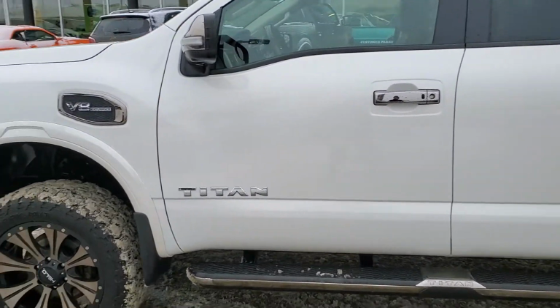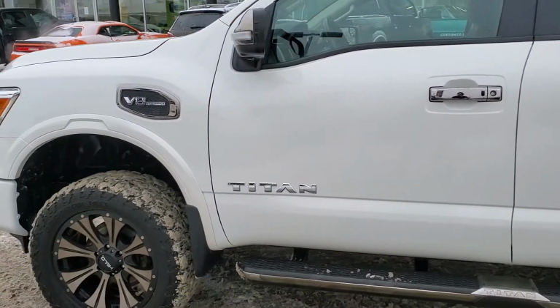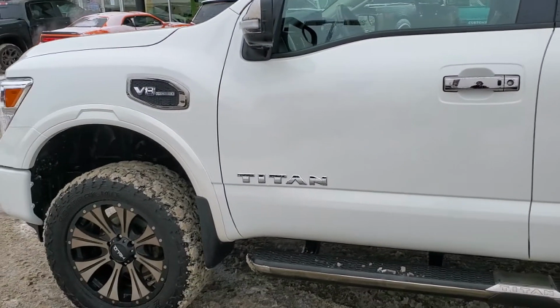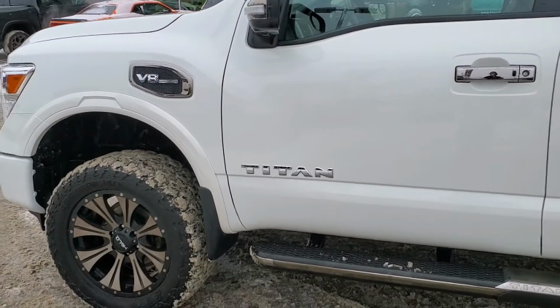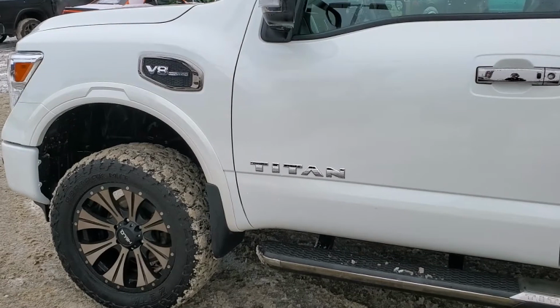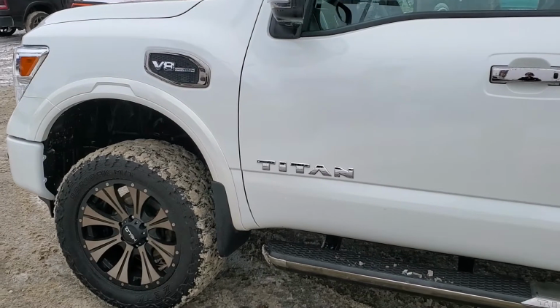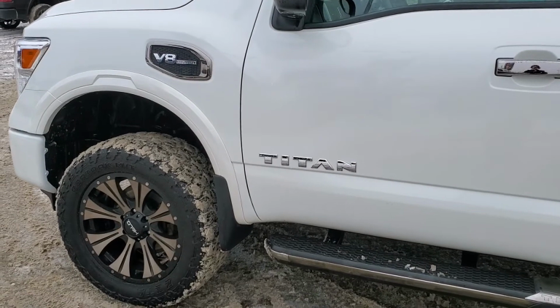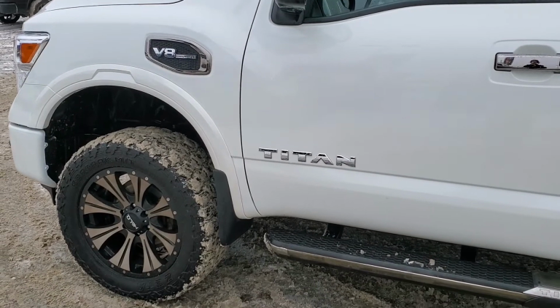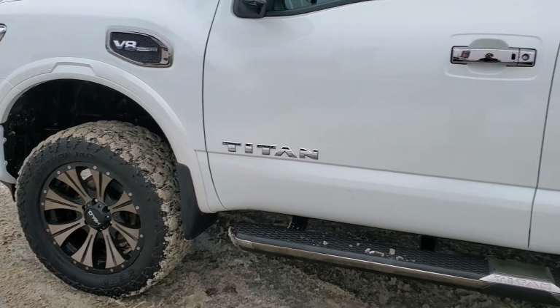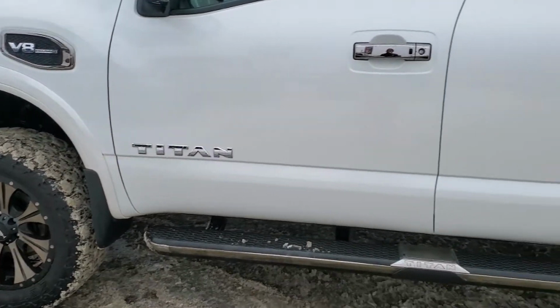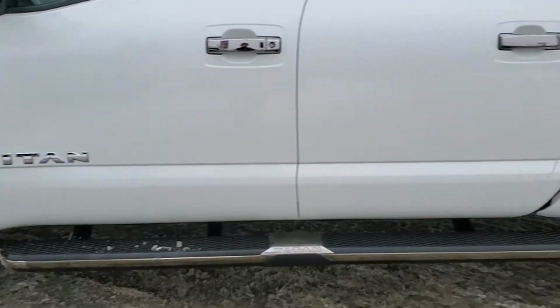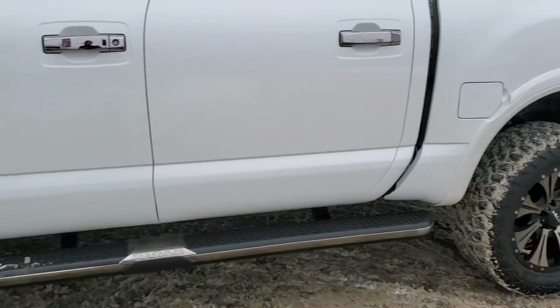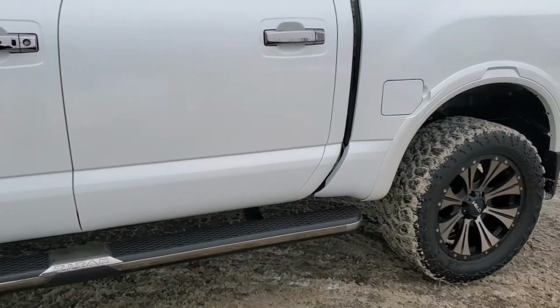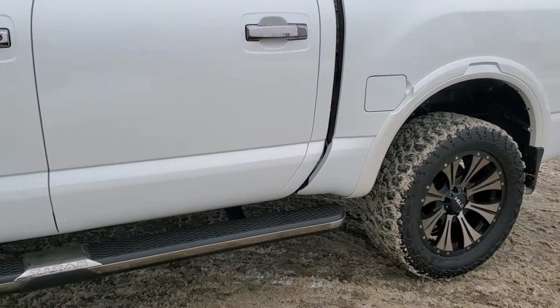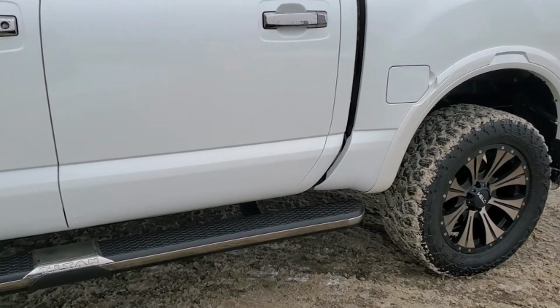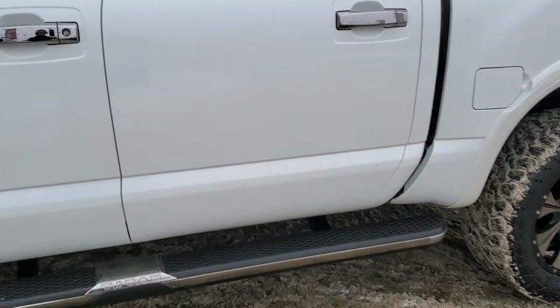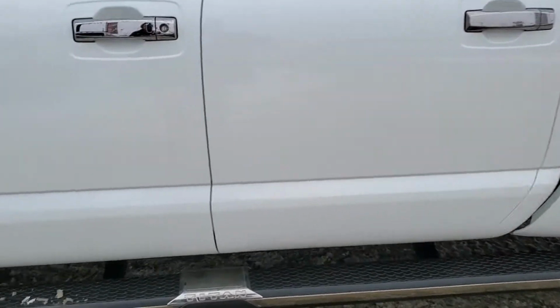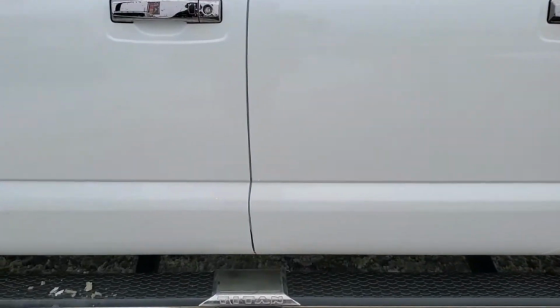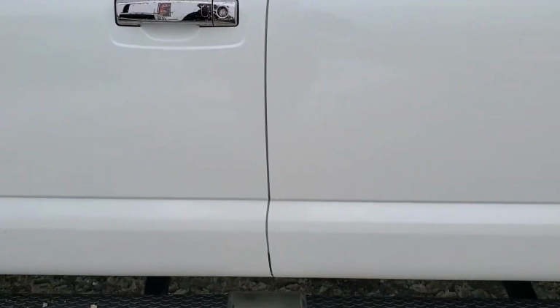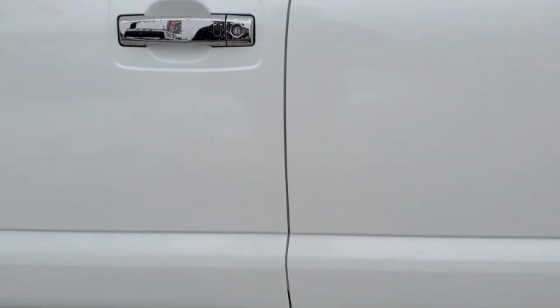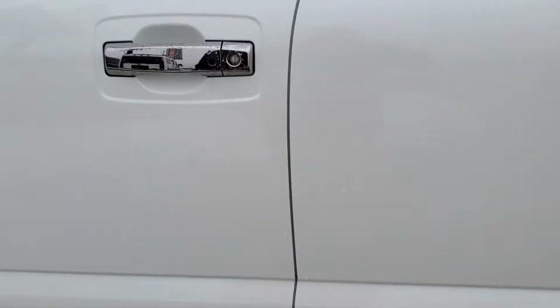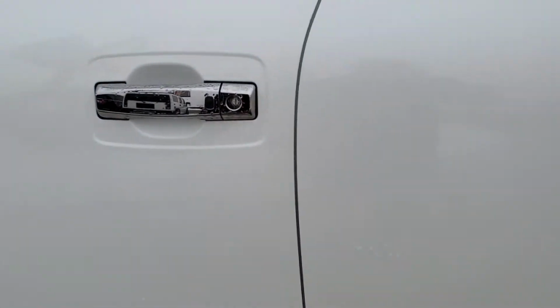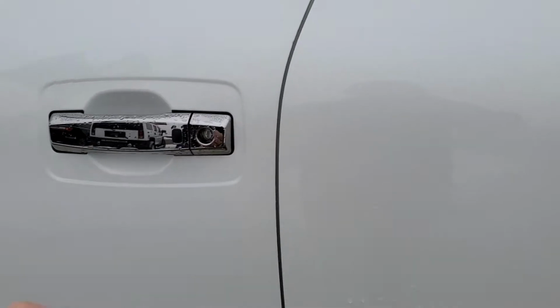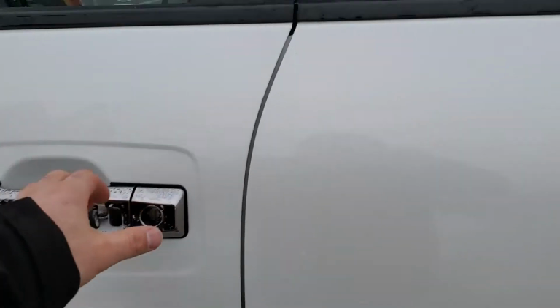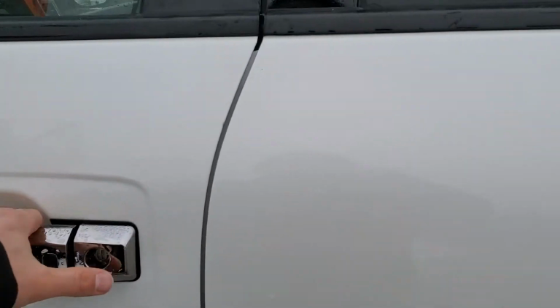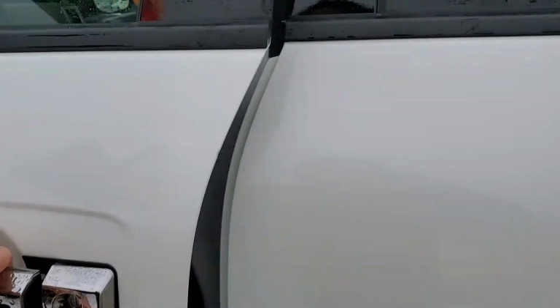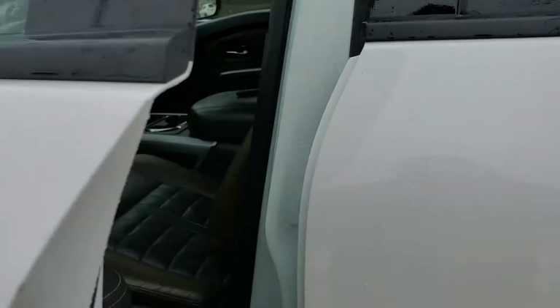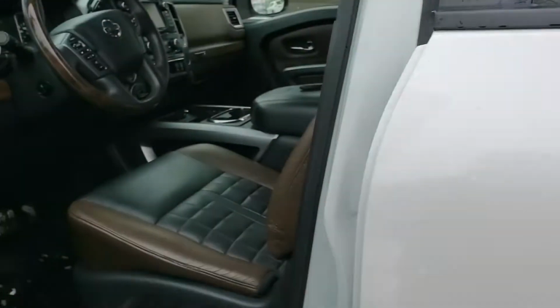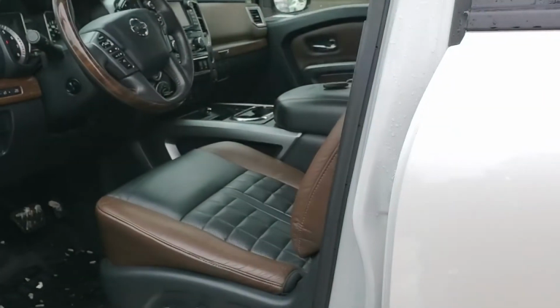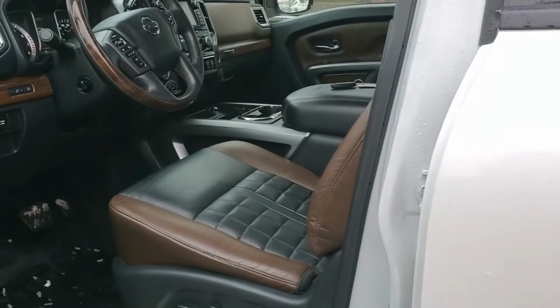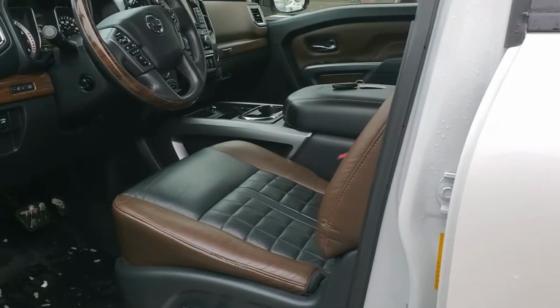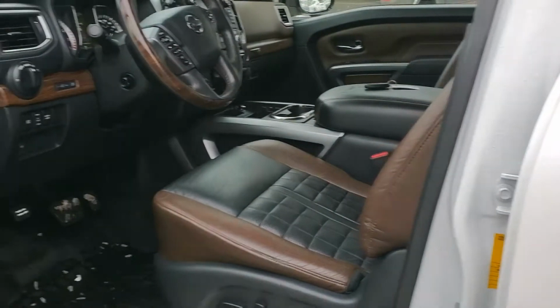You do get the full aftermarket rims all the way around, and those are actually color matched to the darker chrome accents in the interior inside.